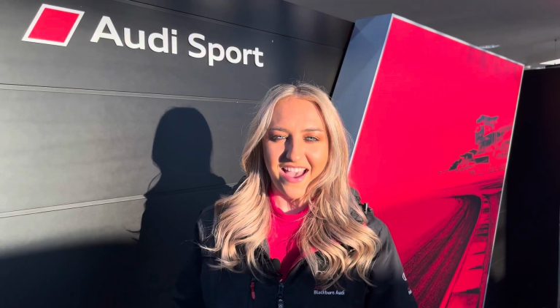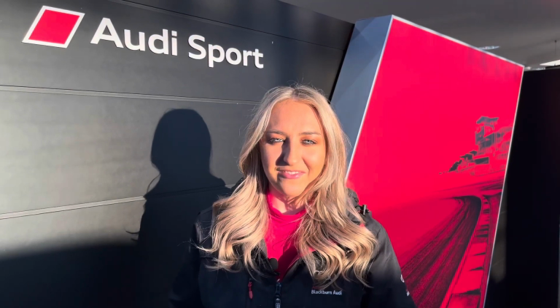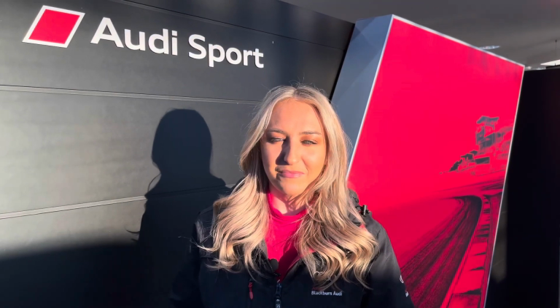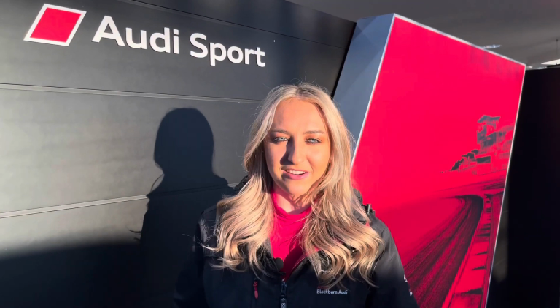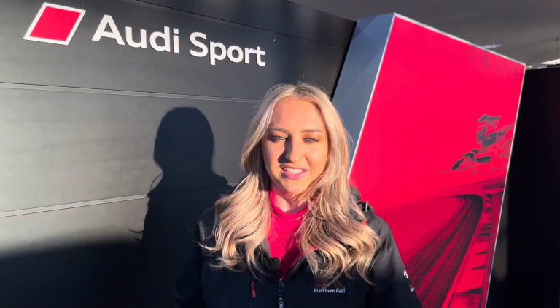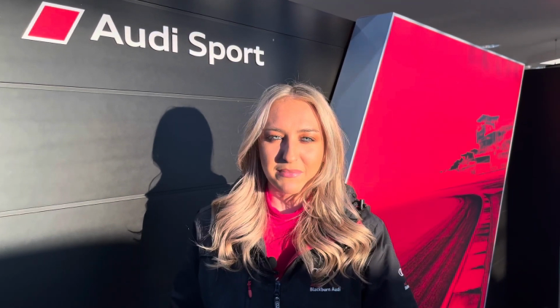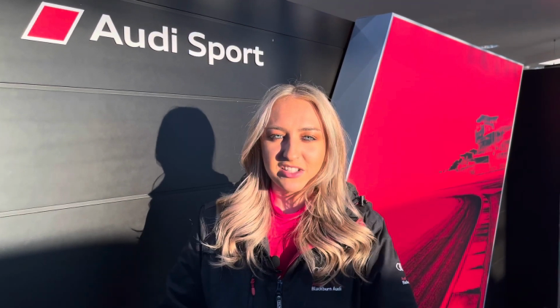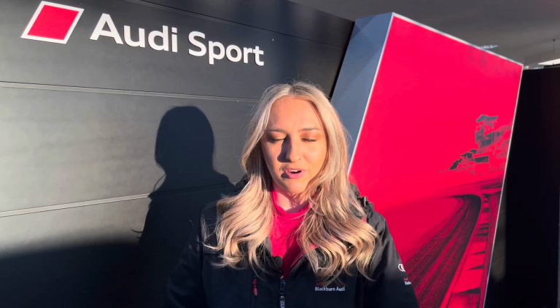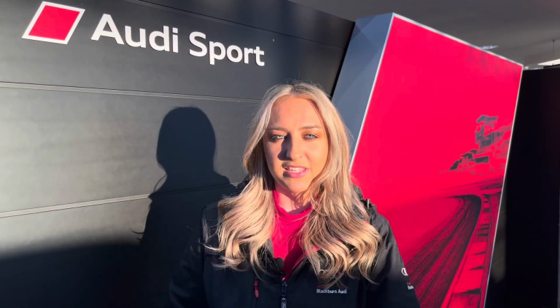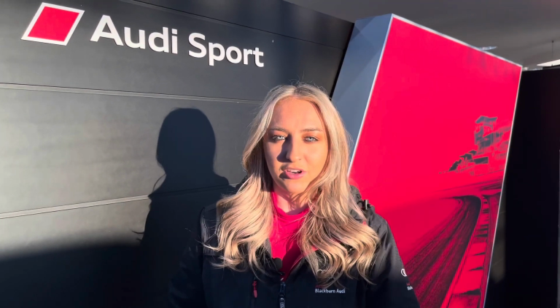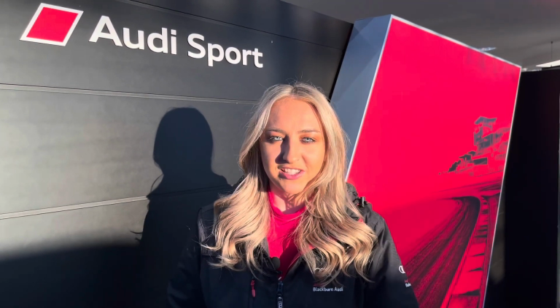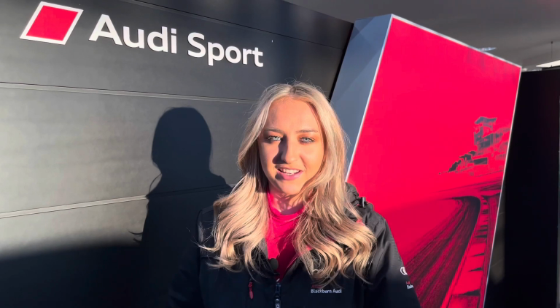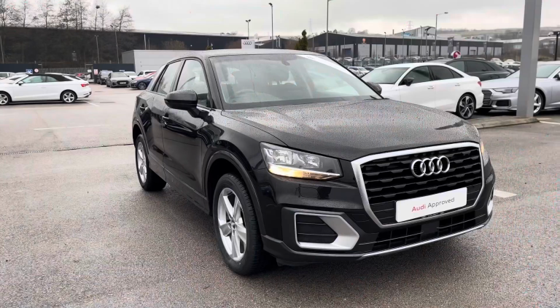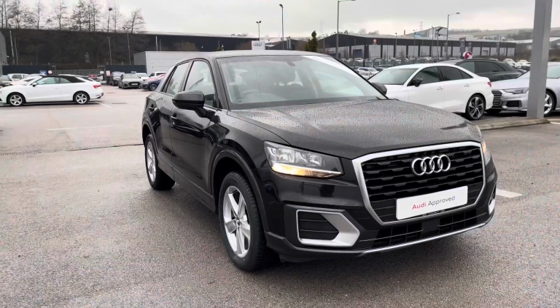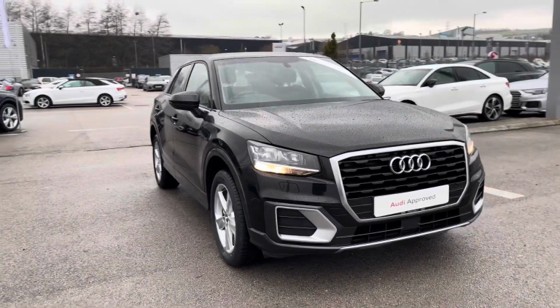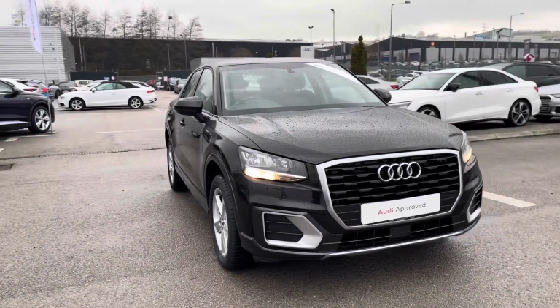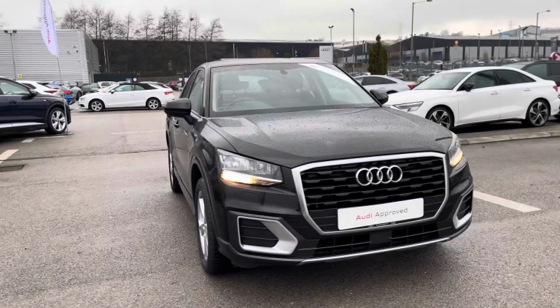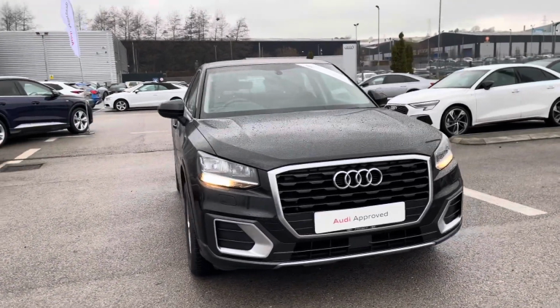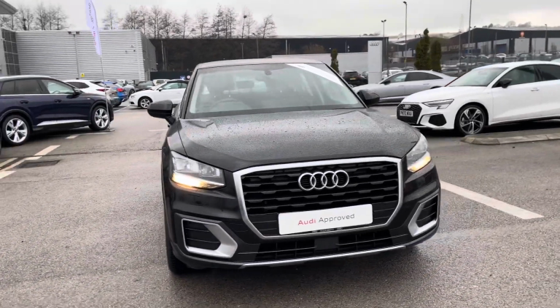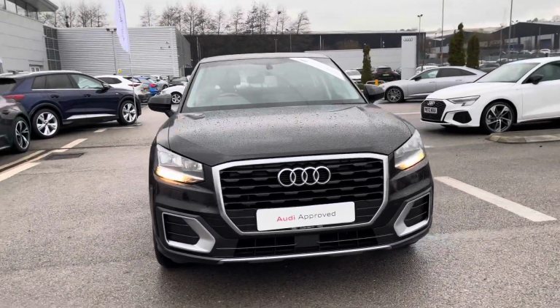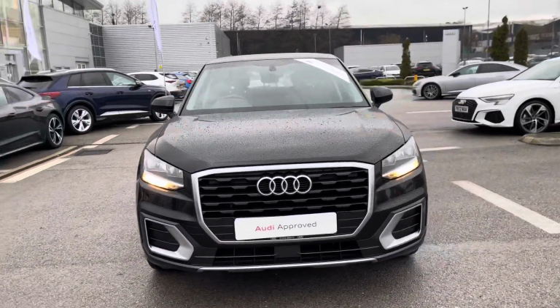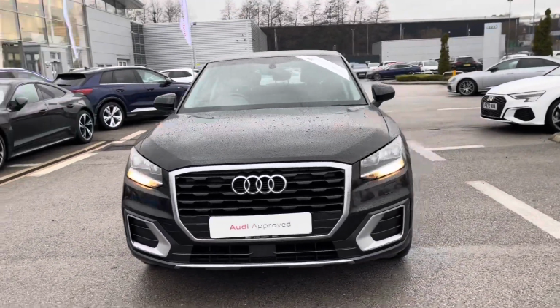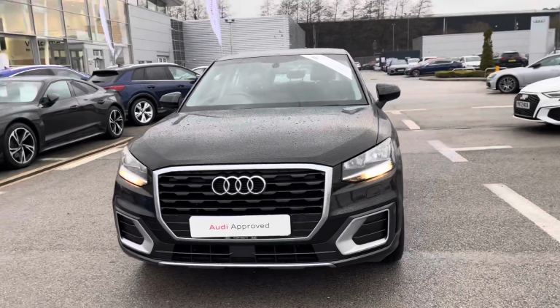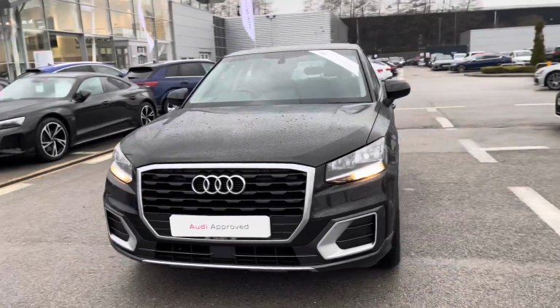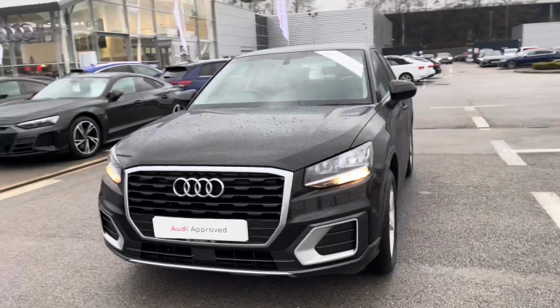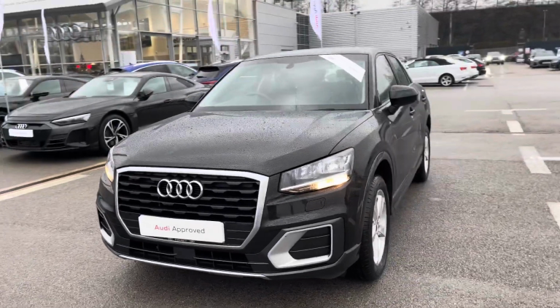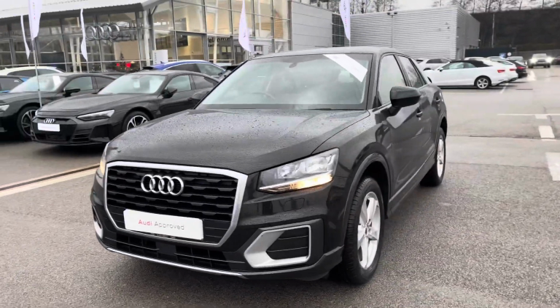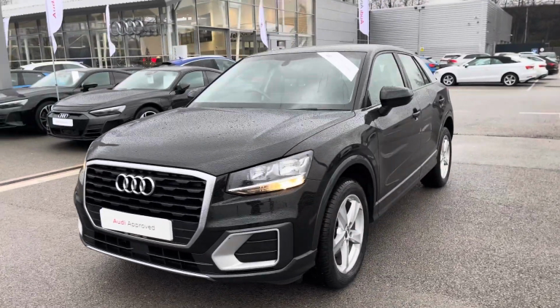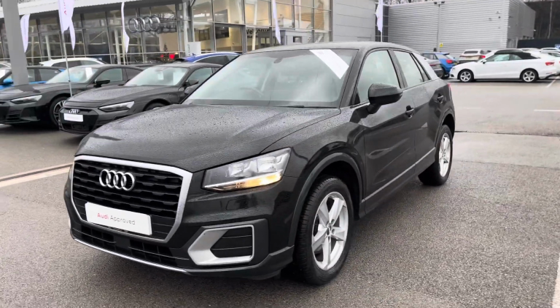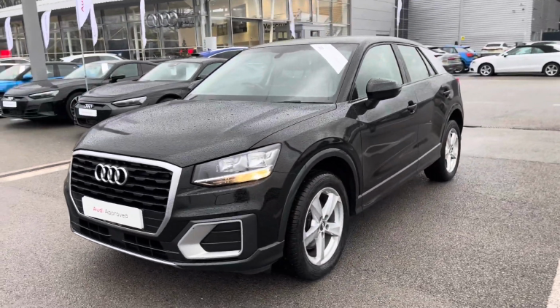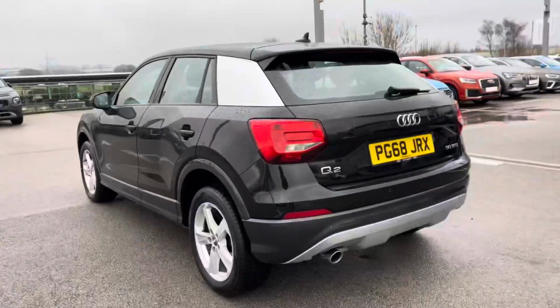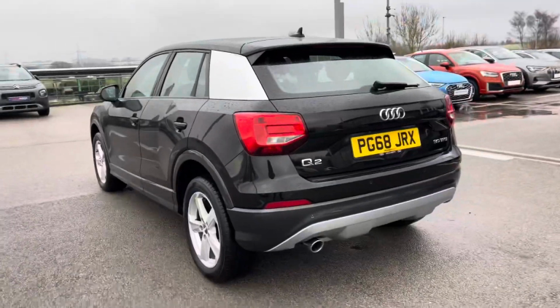Hi, I'm Fiona from Blackburn Audi, and today I'm excited to show you around this approved used Audi. This car is the Audi Approved Q2 Sport 30 TFSI, which gives 116 PS and has a six-speed manual gearbox.